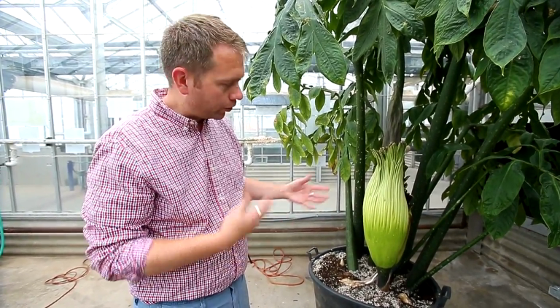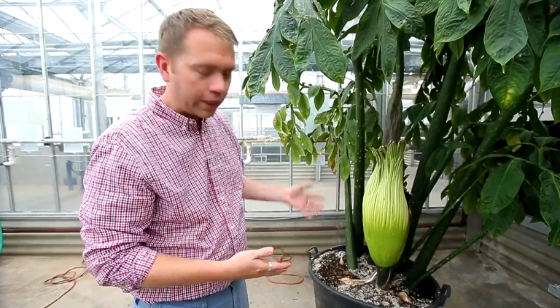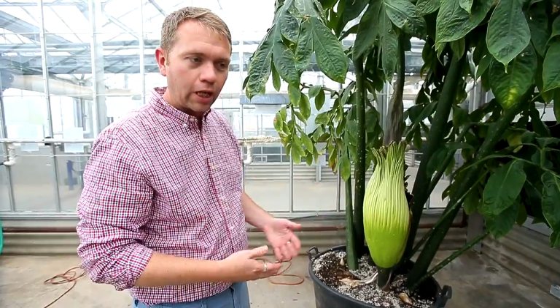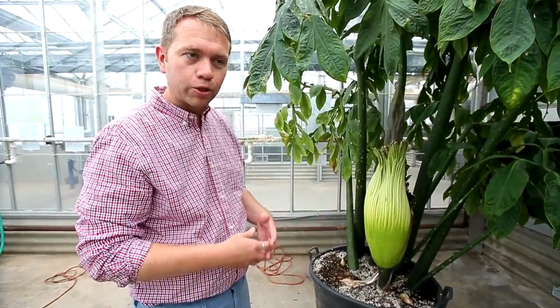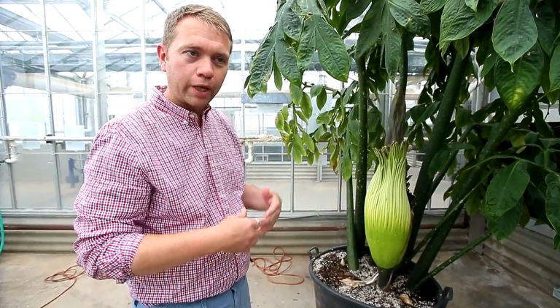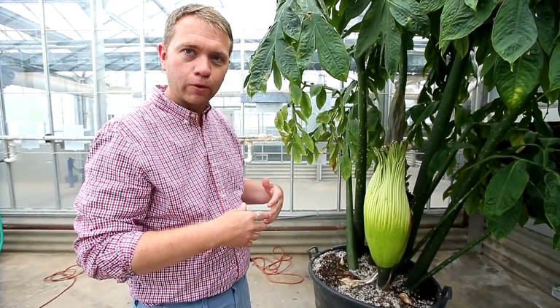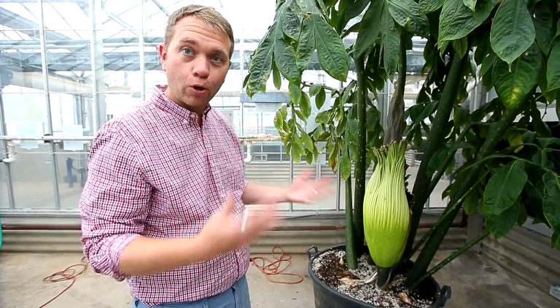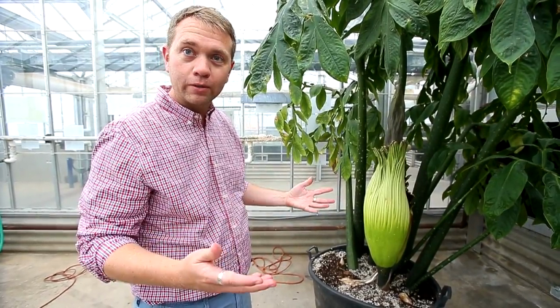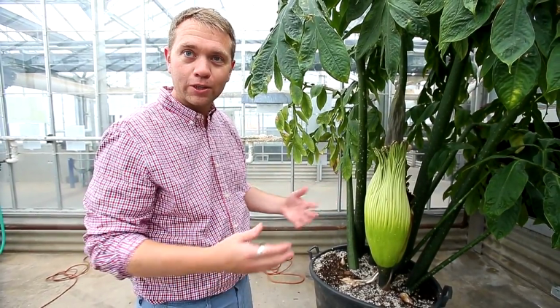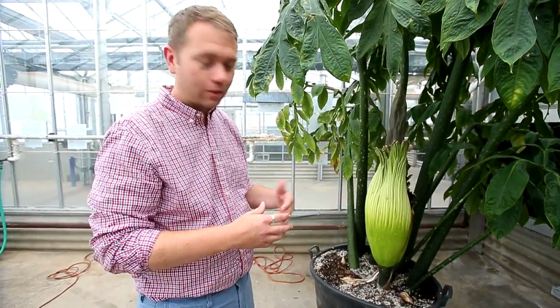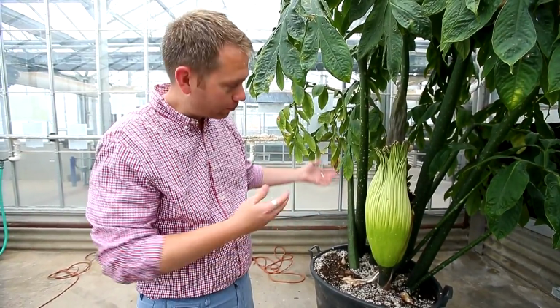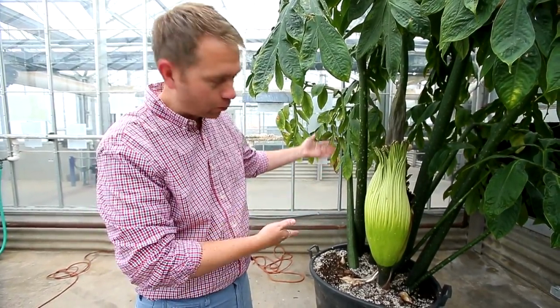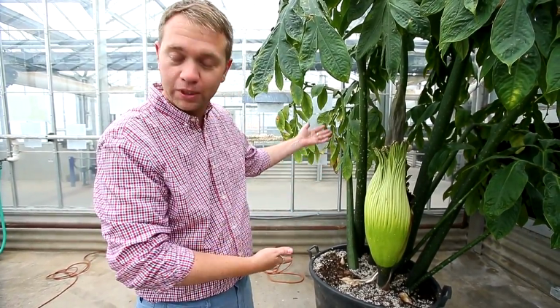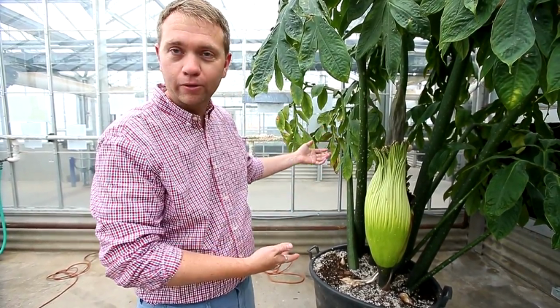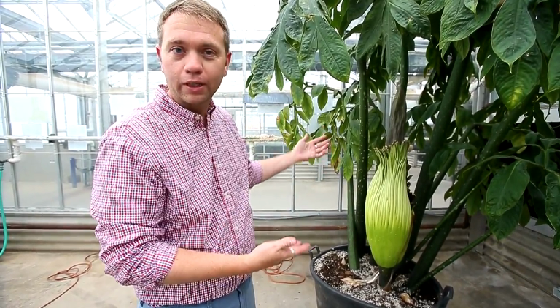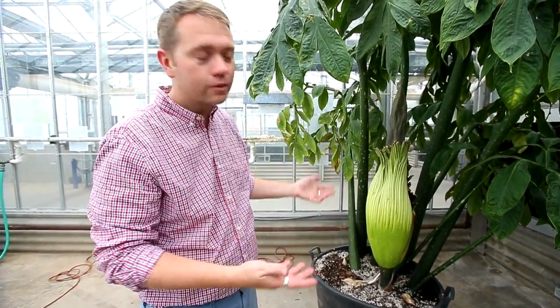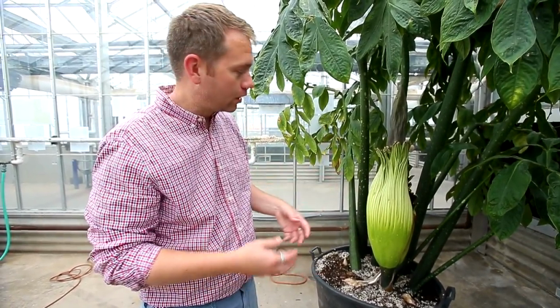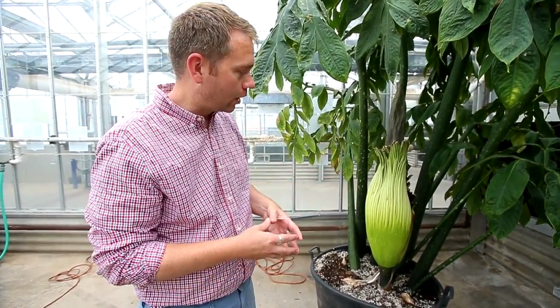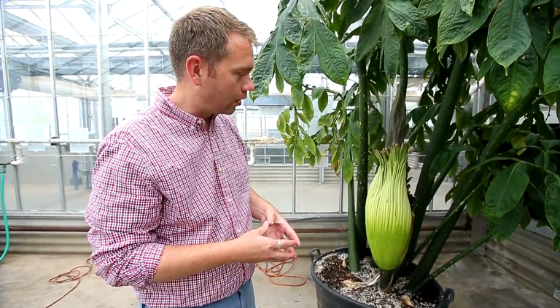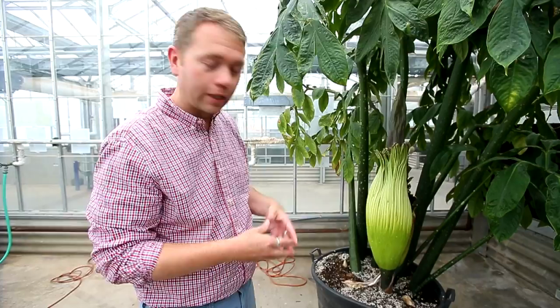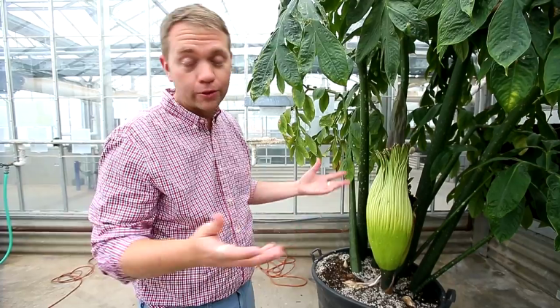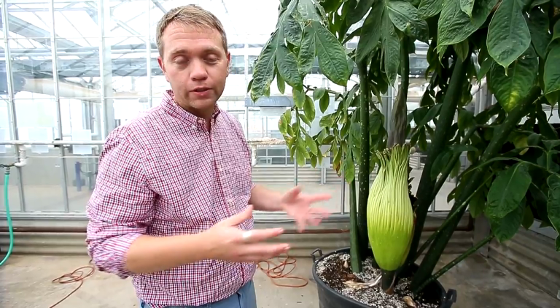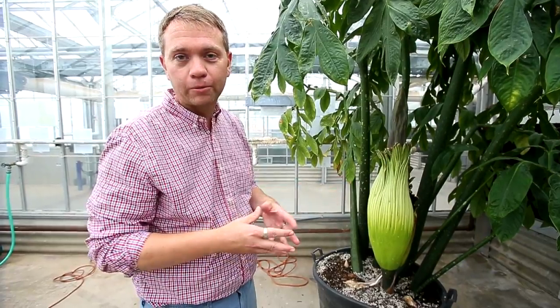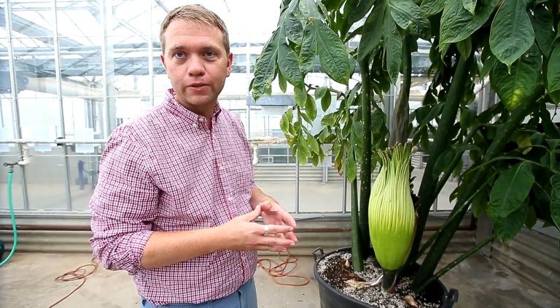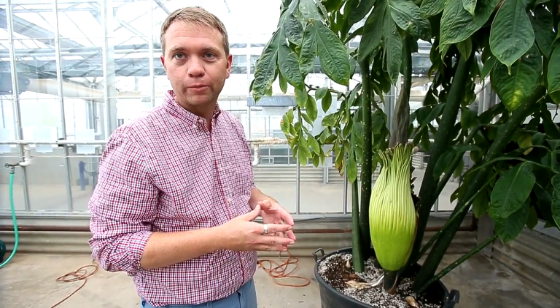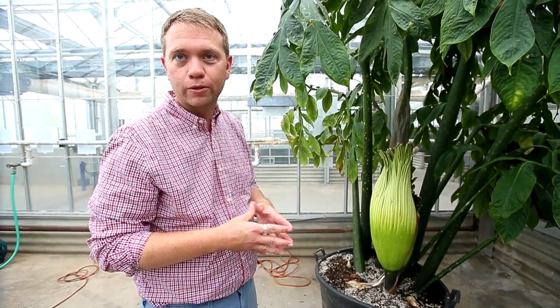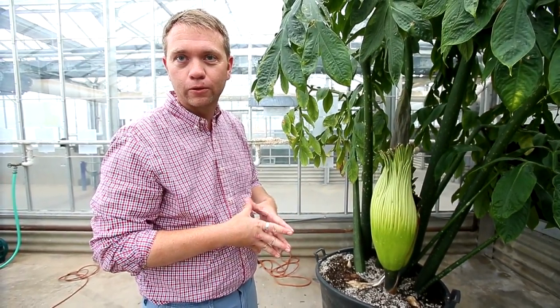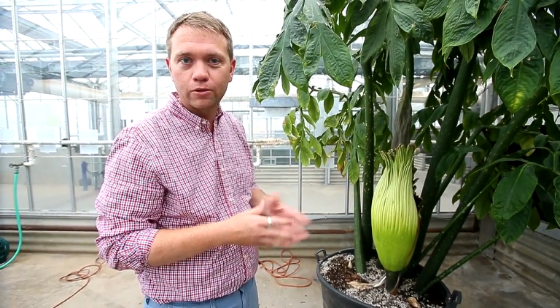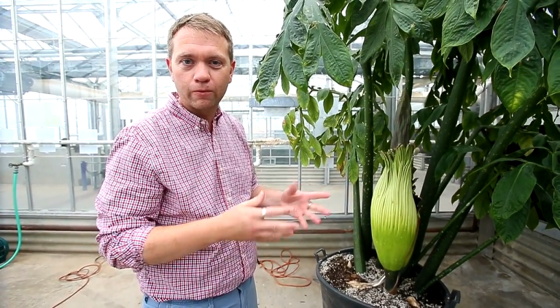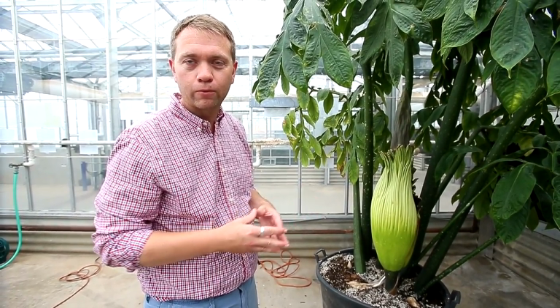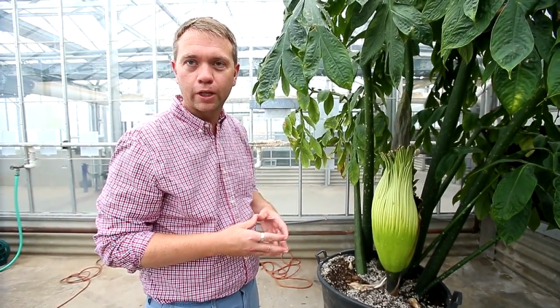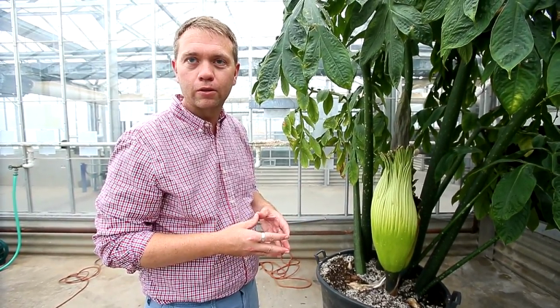We're in the waiting game, just waiting for it to open. It'll be much more spectacular than it is now, and it'll certainly stink up the place a little bit too for 24 to 48 hours.